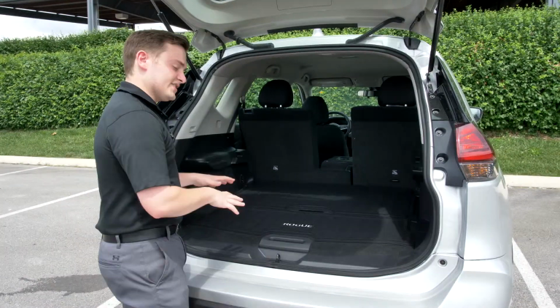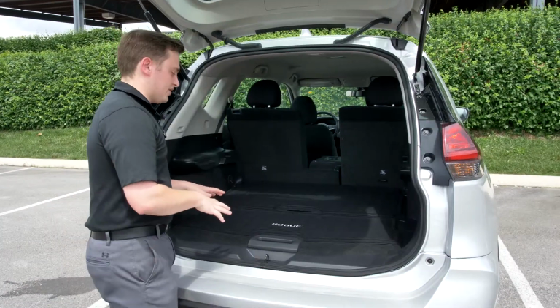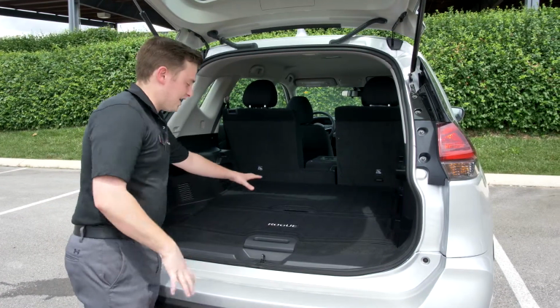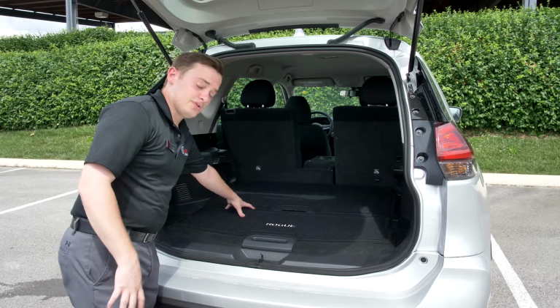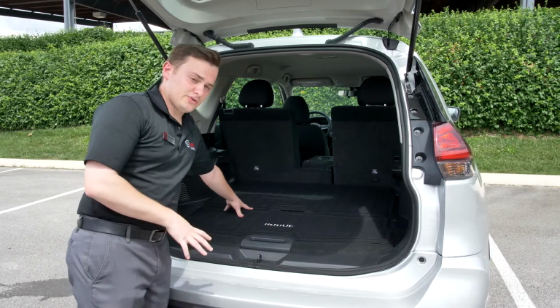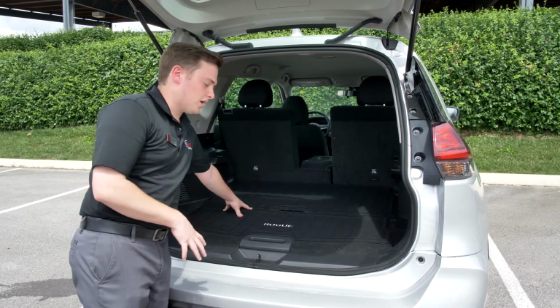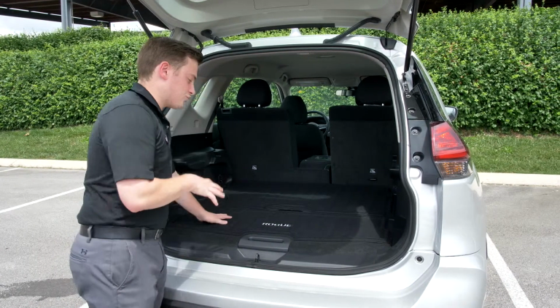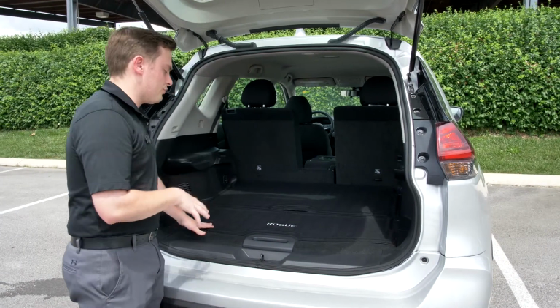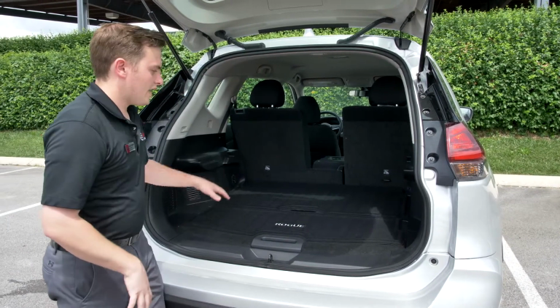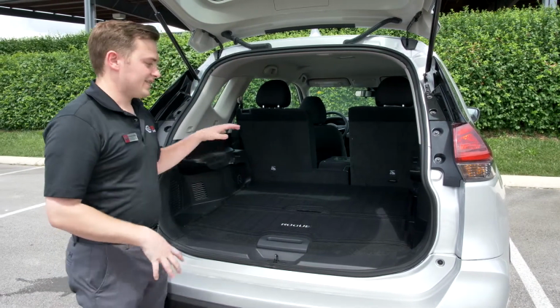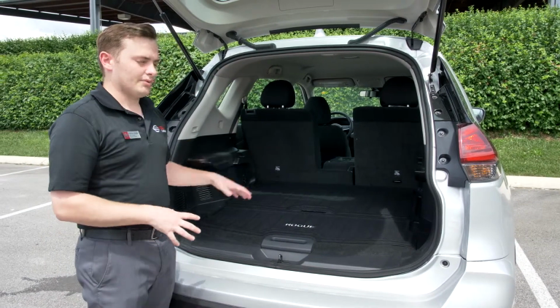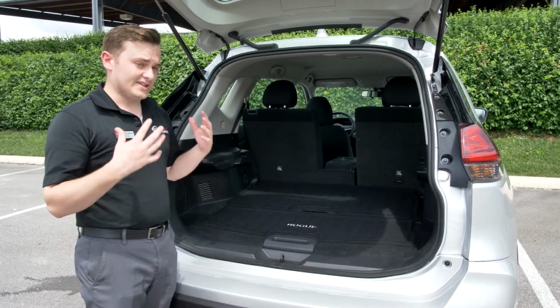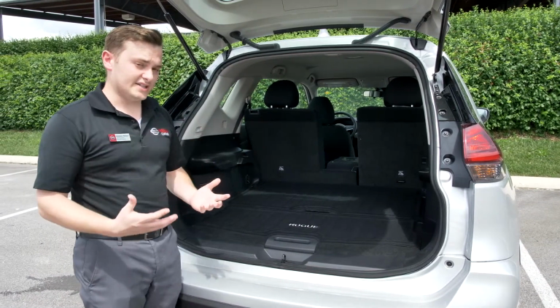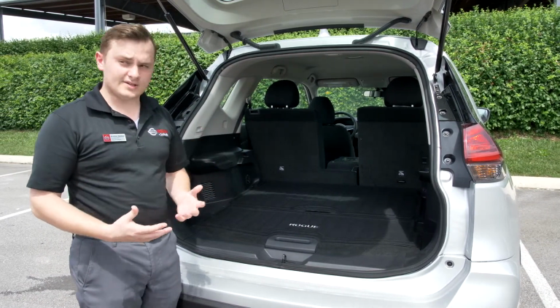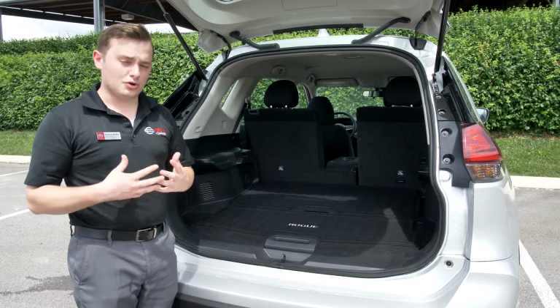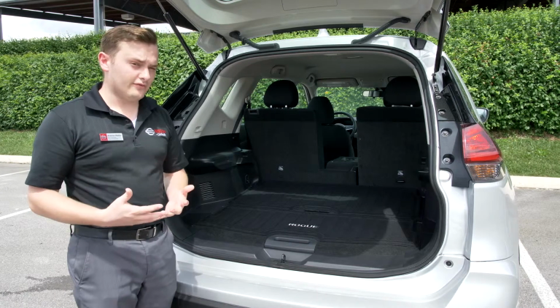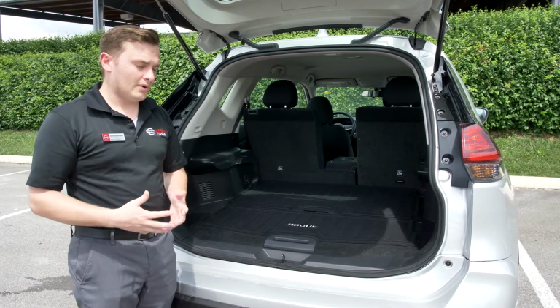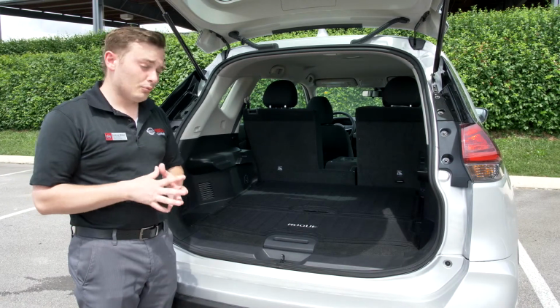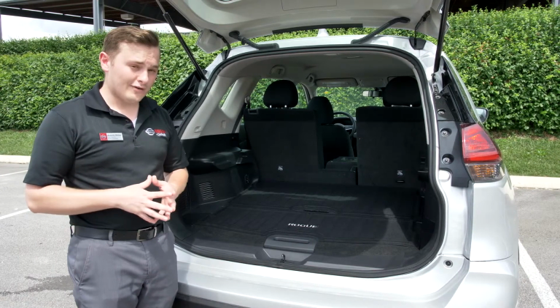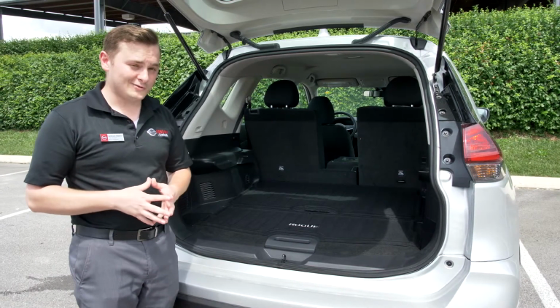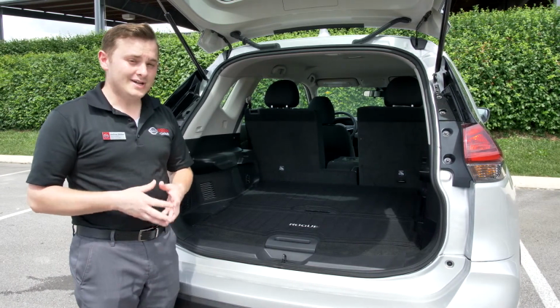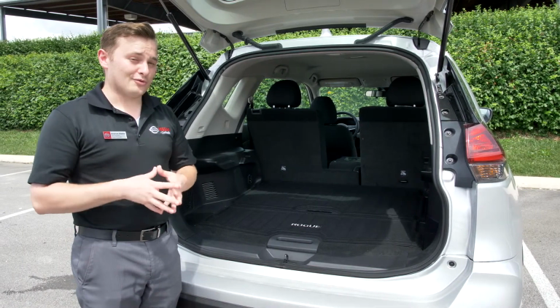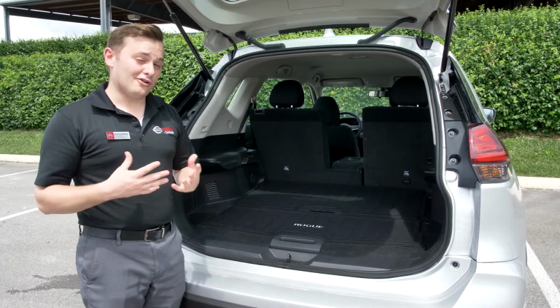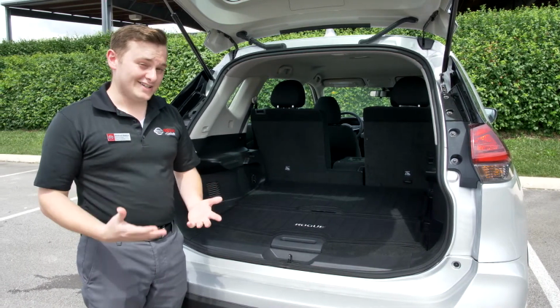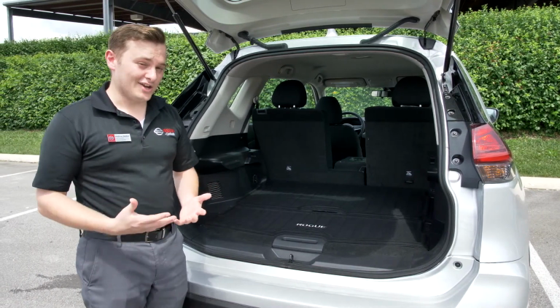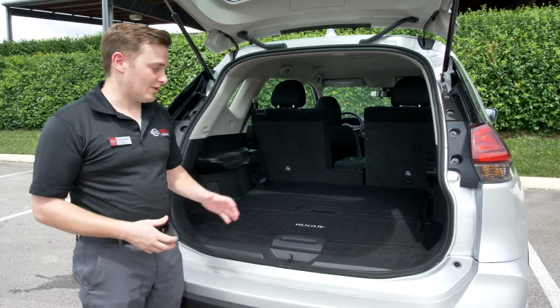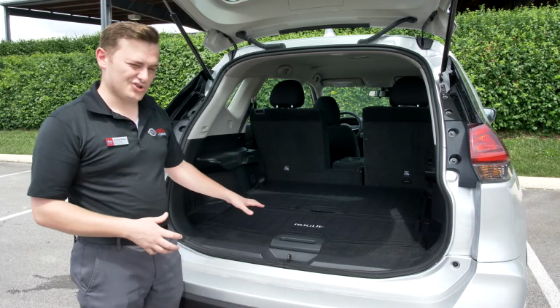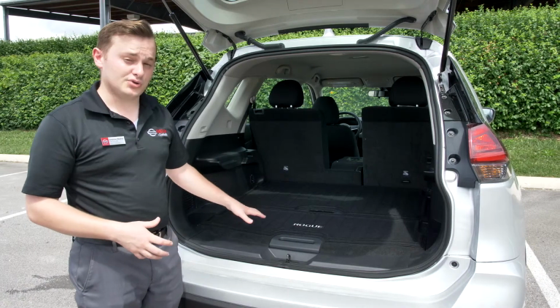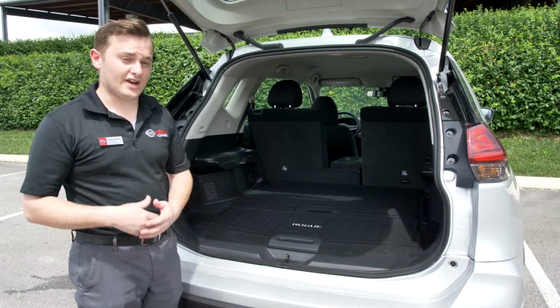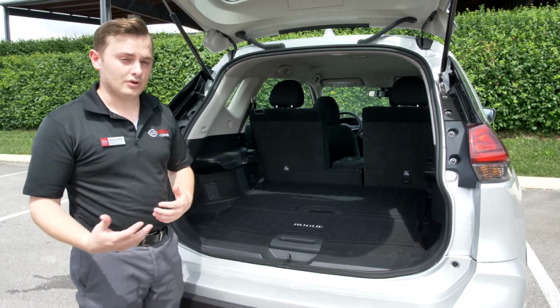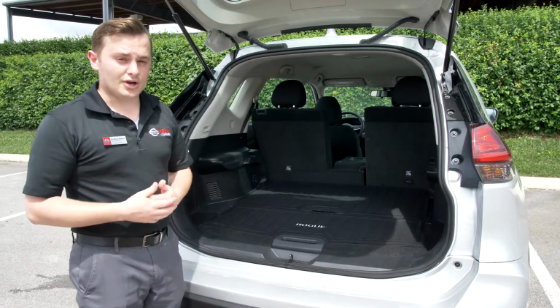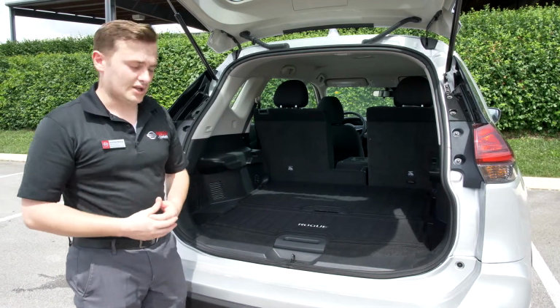So what this system does — it has two dividers in the trunk, and this can actually be customized 18 different ways. I'm going to show you a handful of them. I don't think we'll have enough film time to go over all 18 combinations, but I'm just going to show you the most useful ones that I've found my customers like.